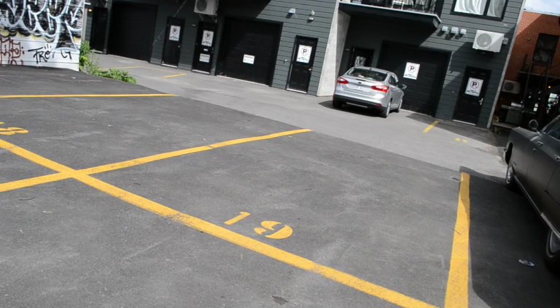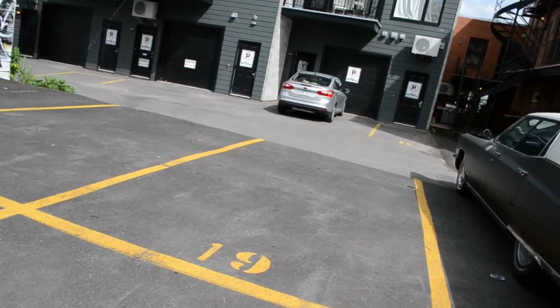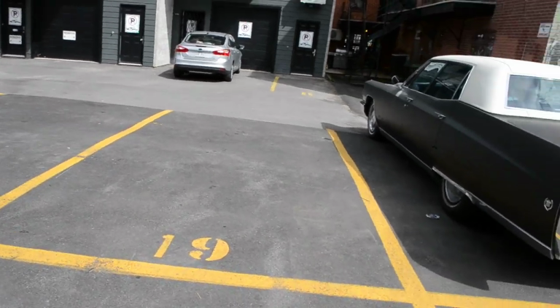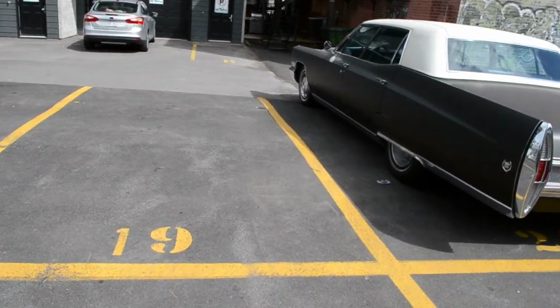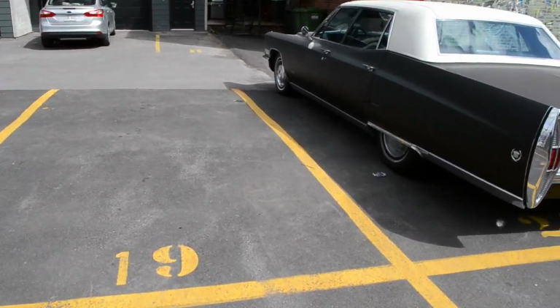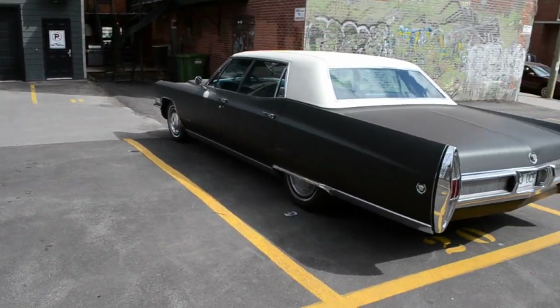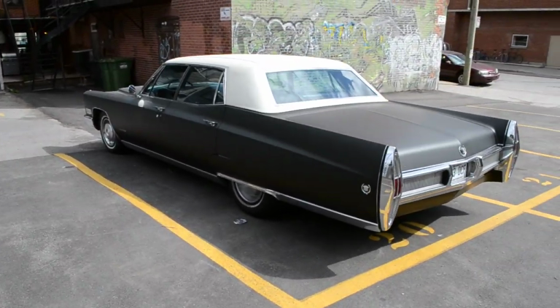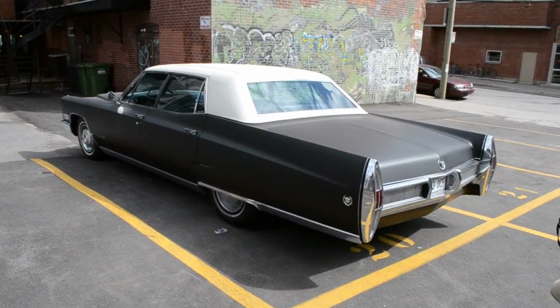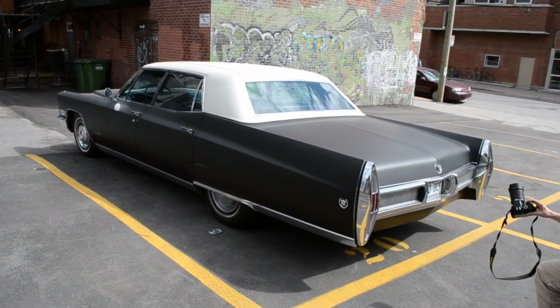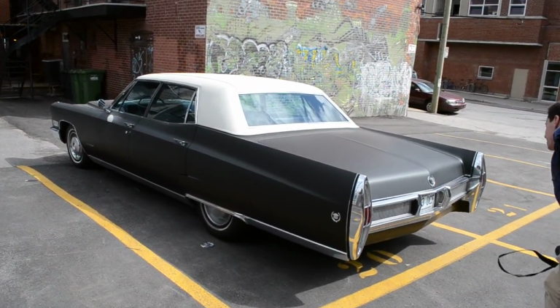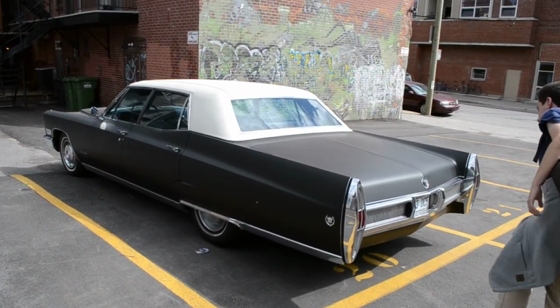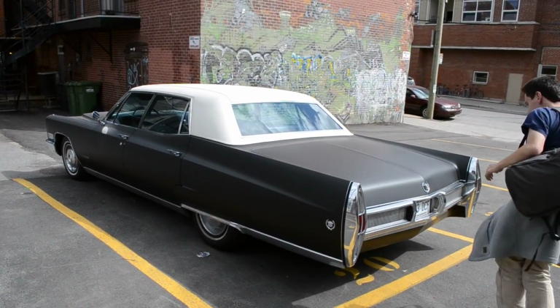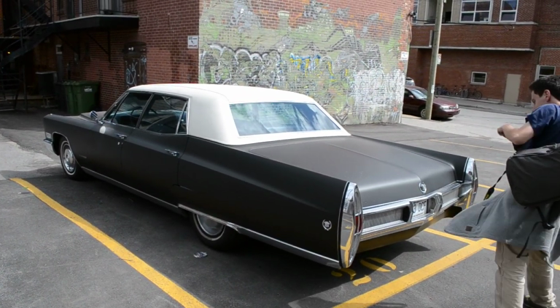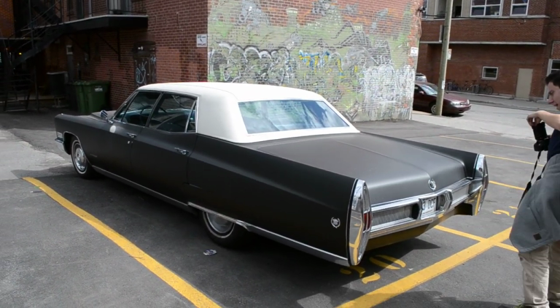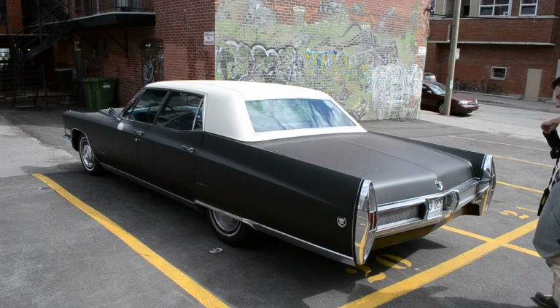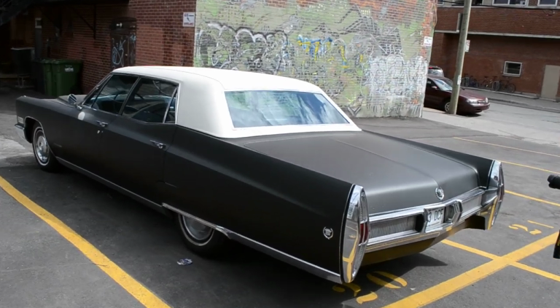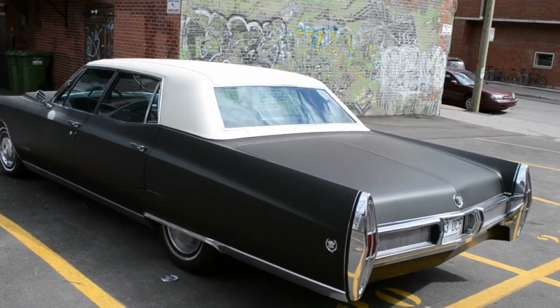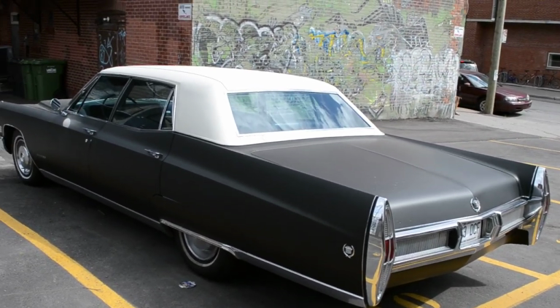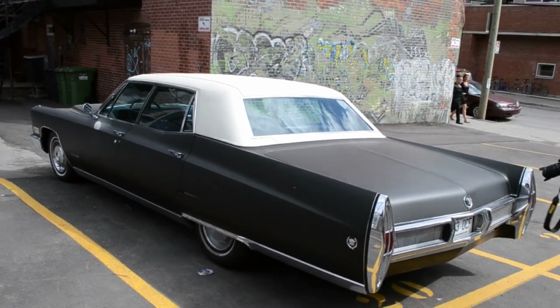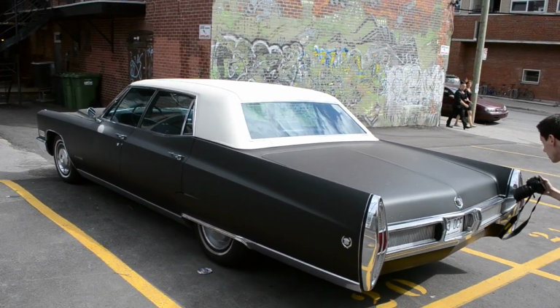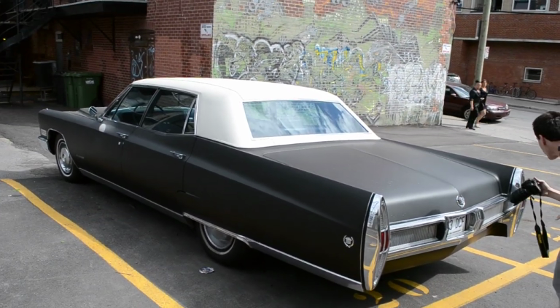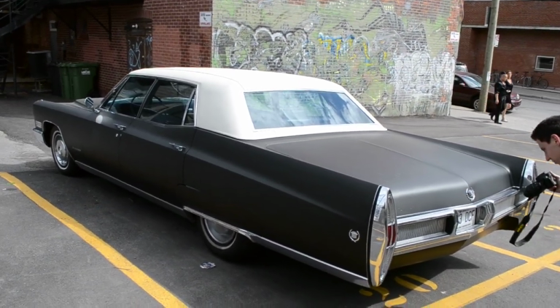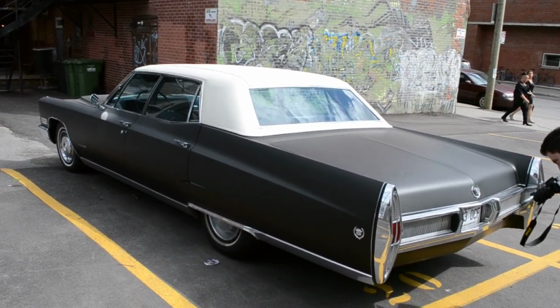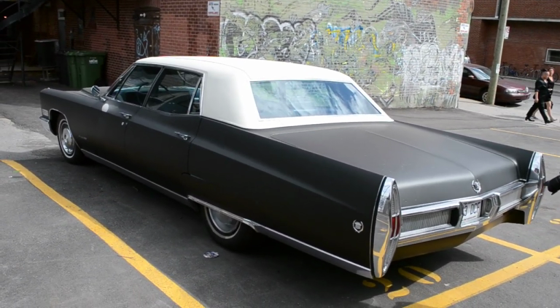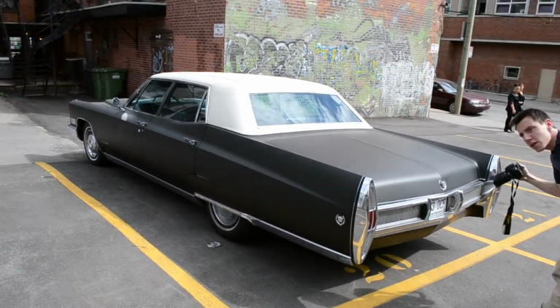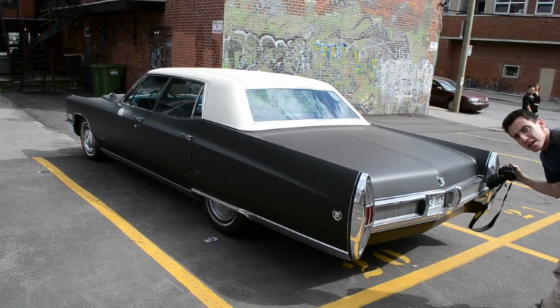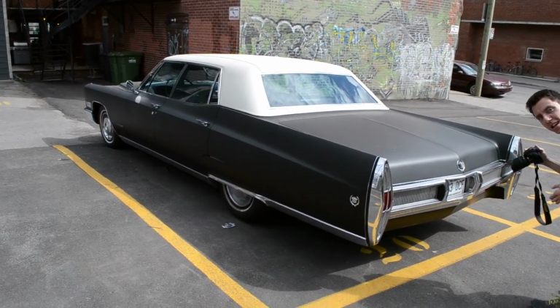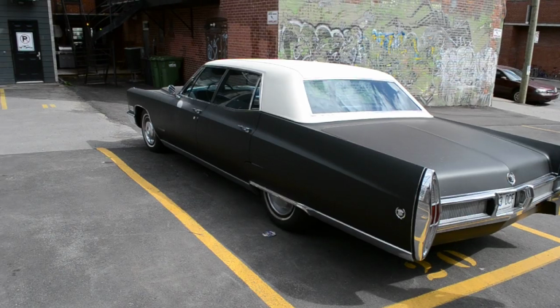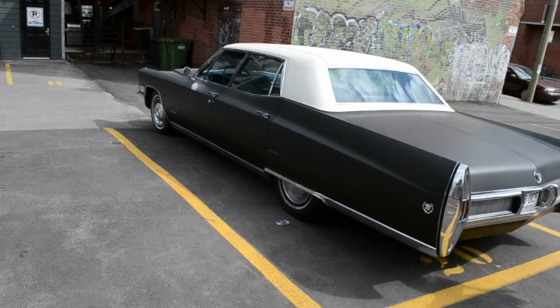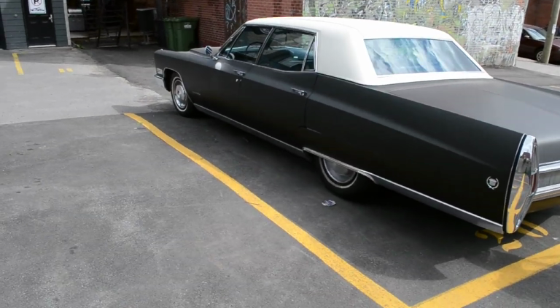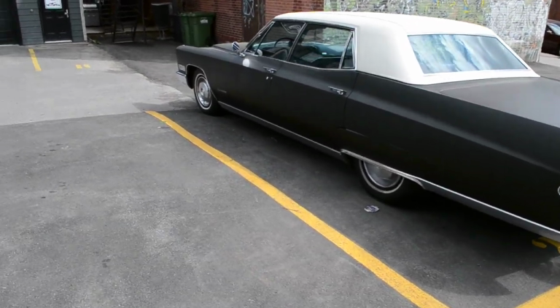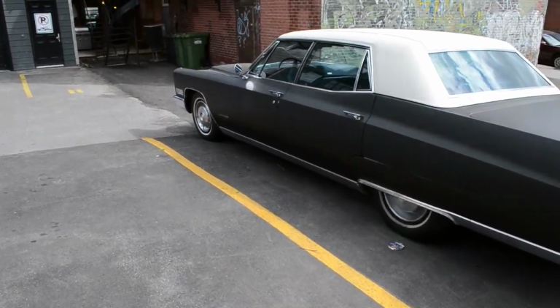Great shape all around. '67 — Expo year.